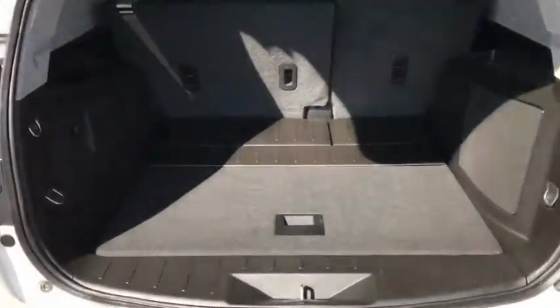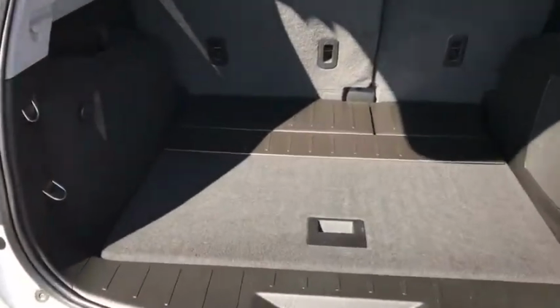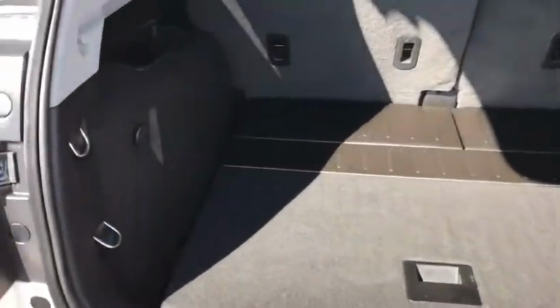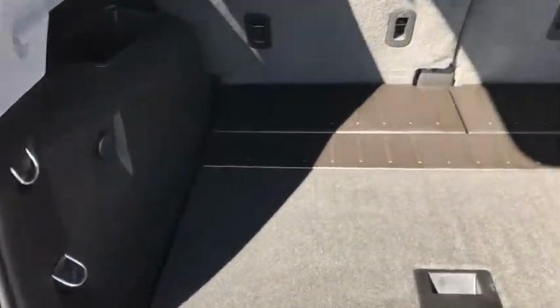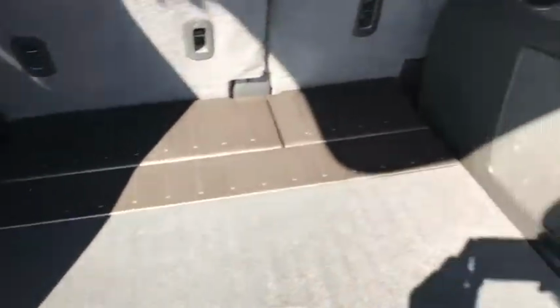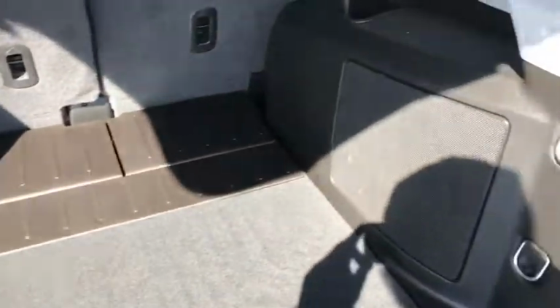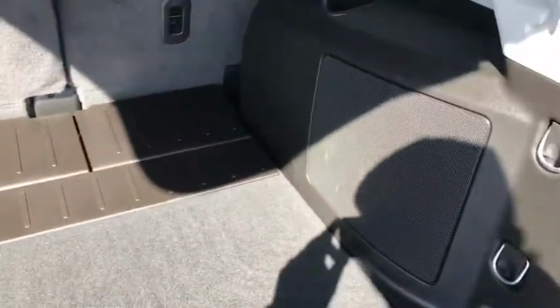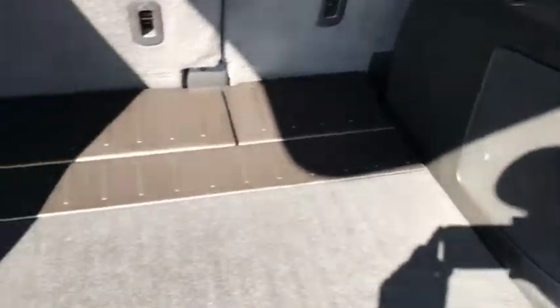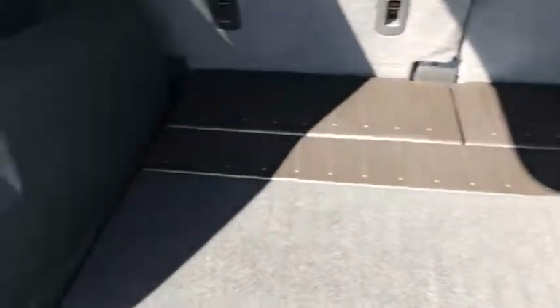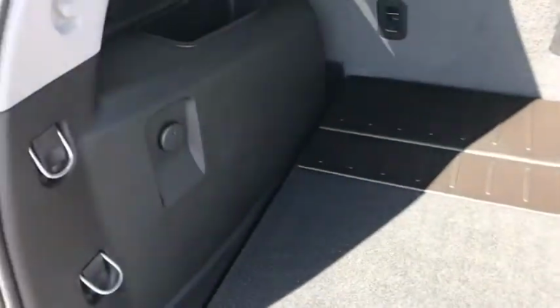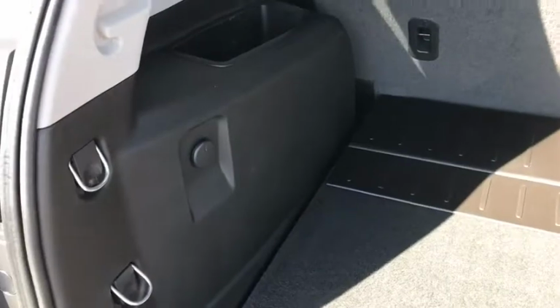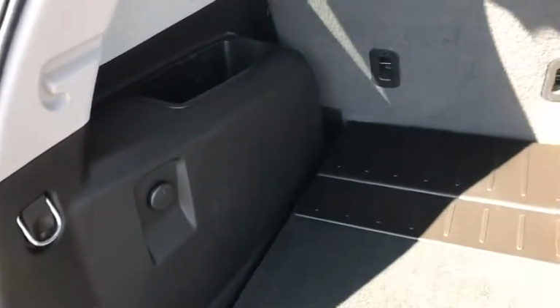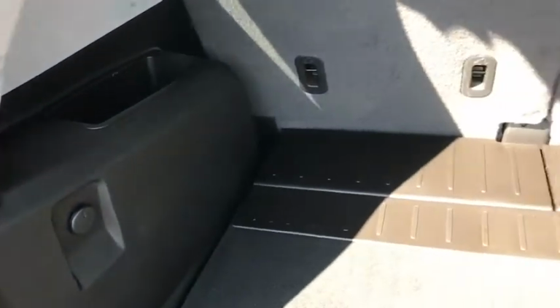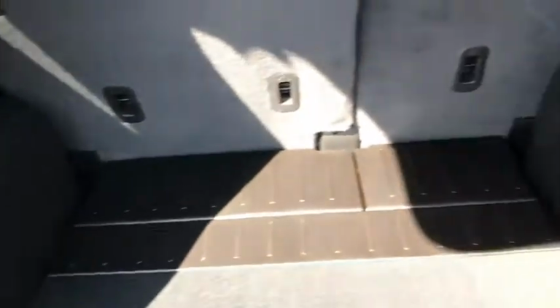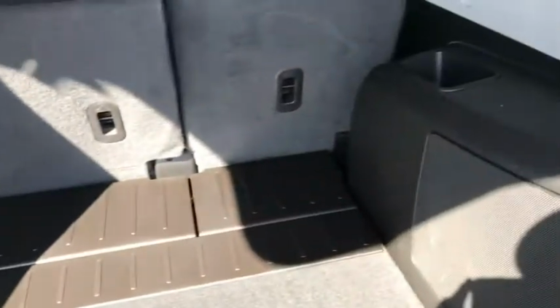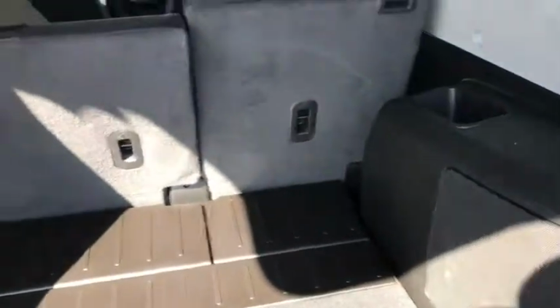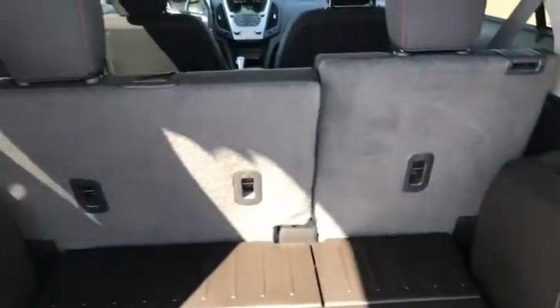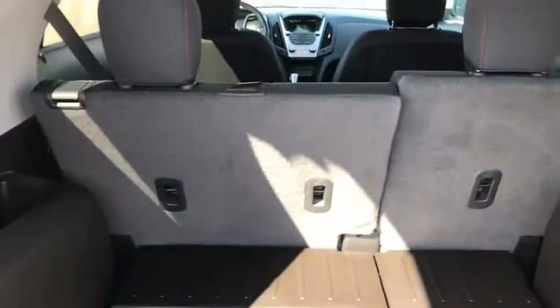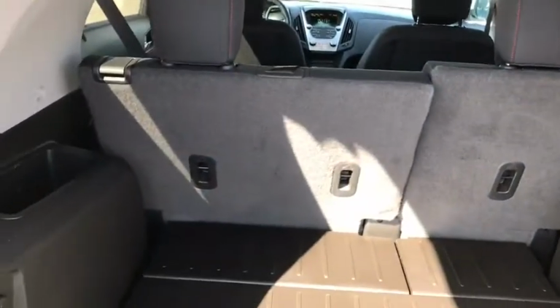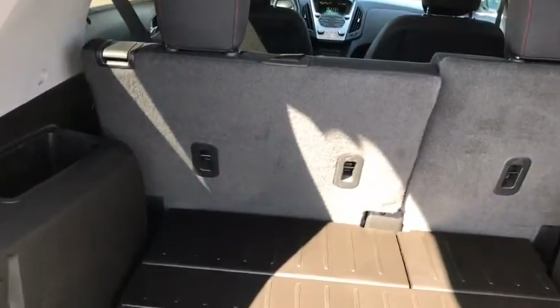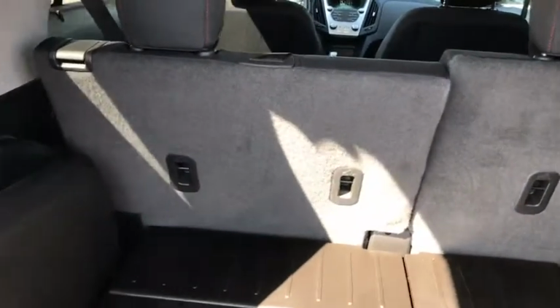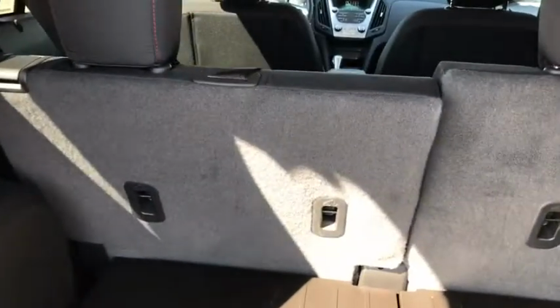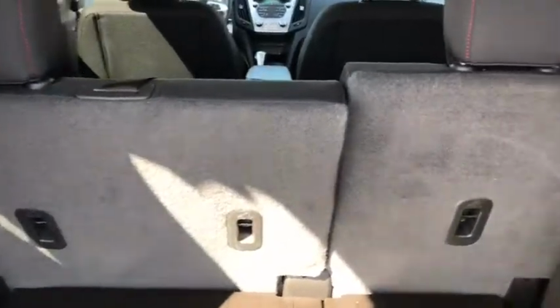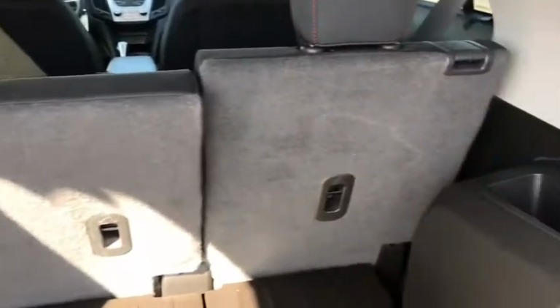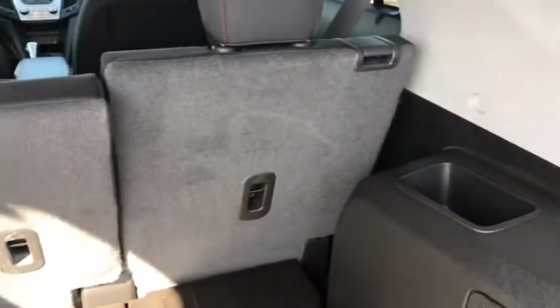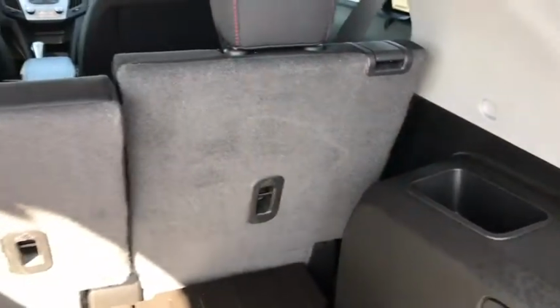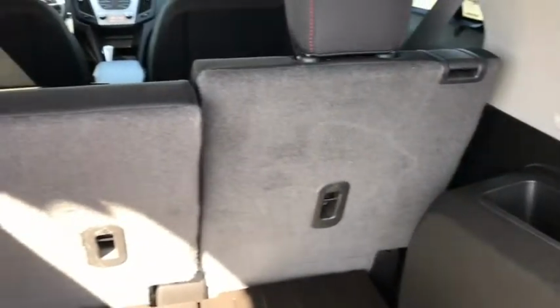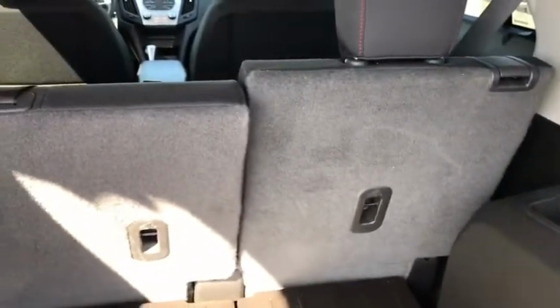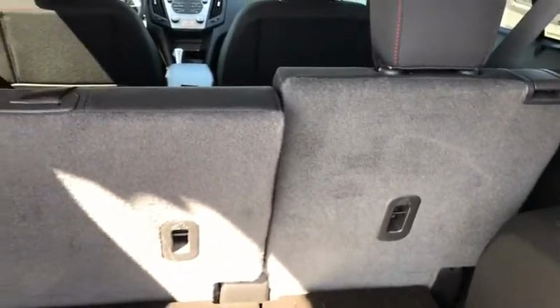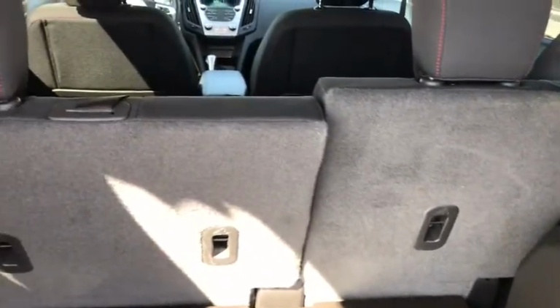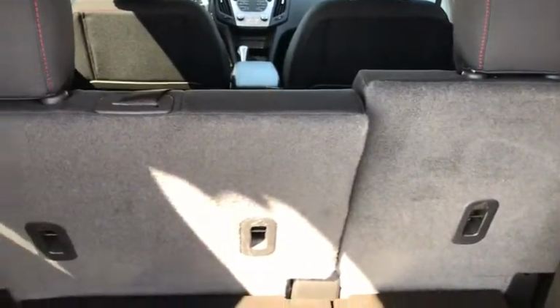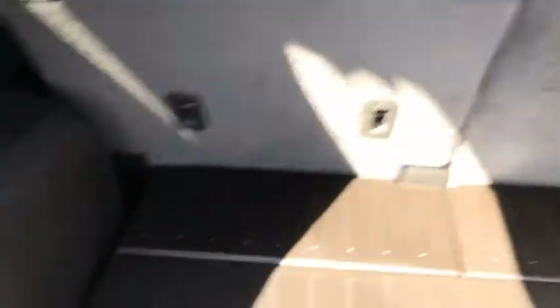Coming into the trunk you can see a very spacious trunk. Lots of space for all the storage you'll need, and if you need more space you can always fold those seats down as well to make it an even larger storage space.